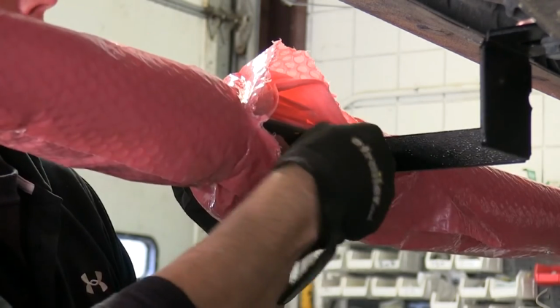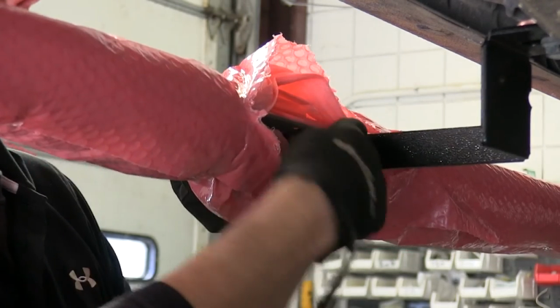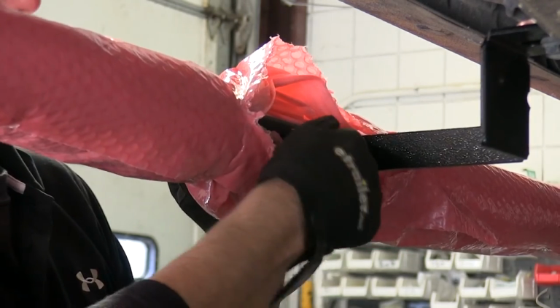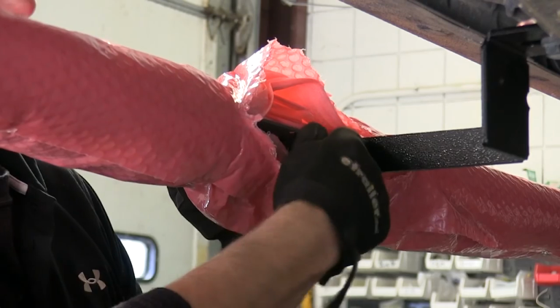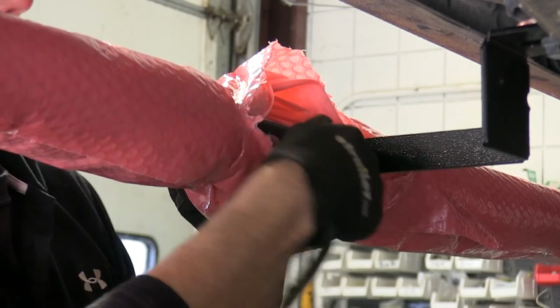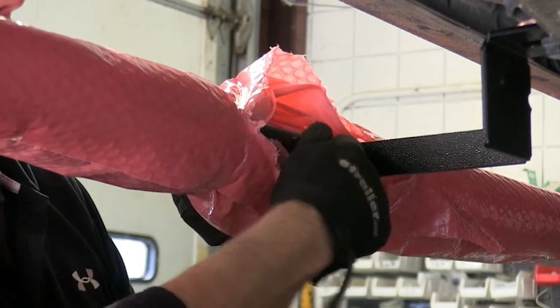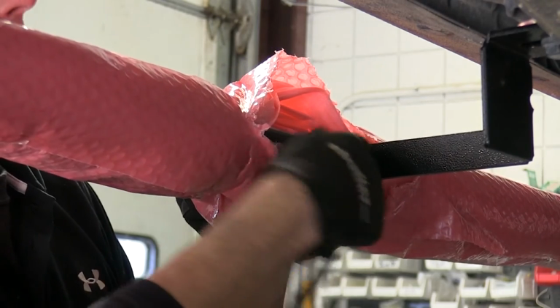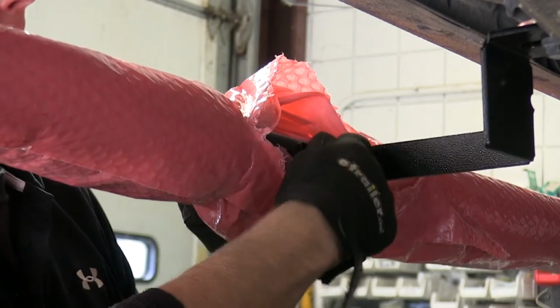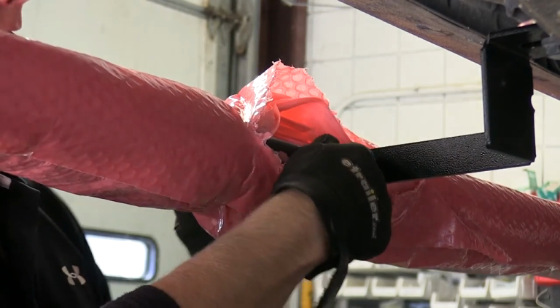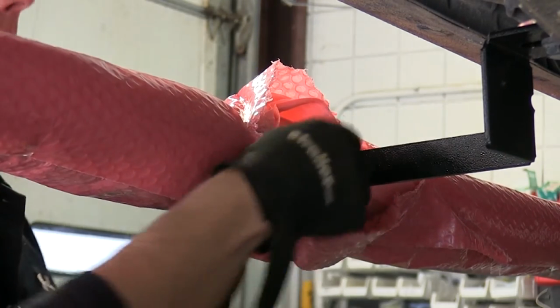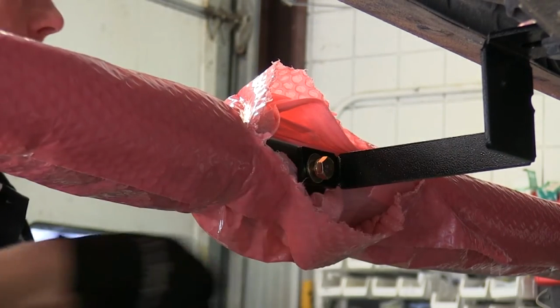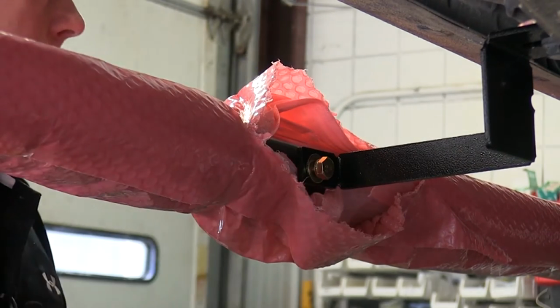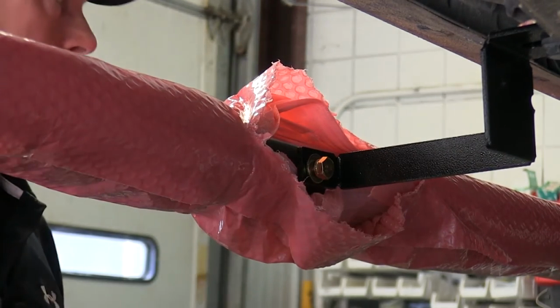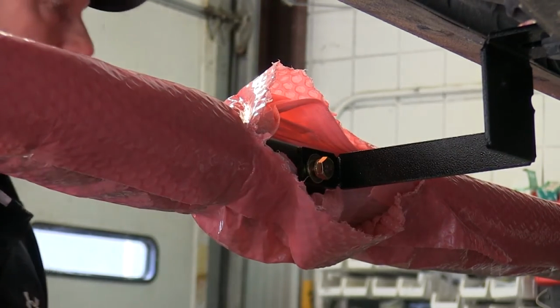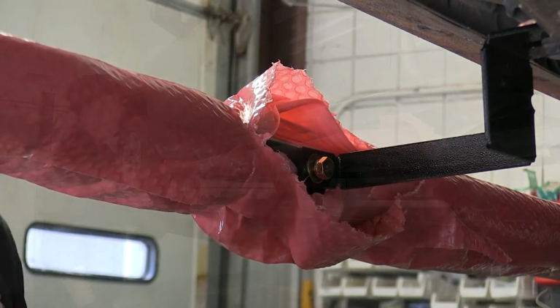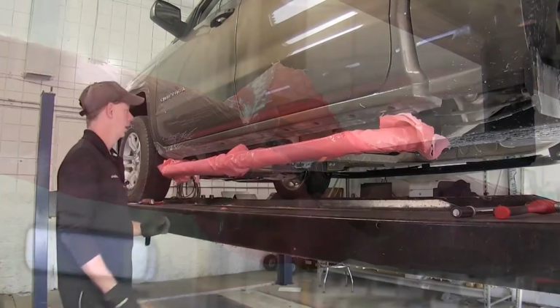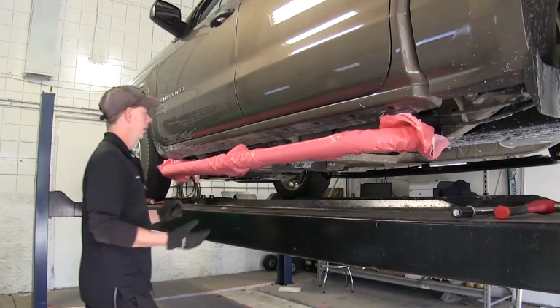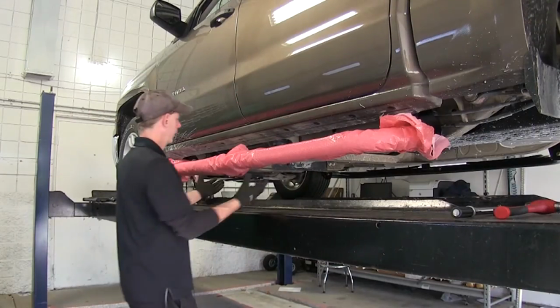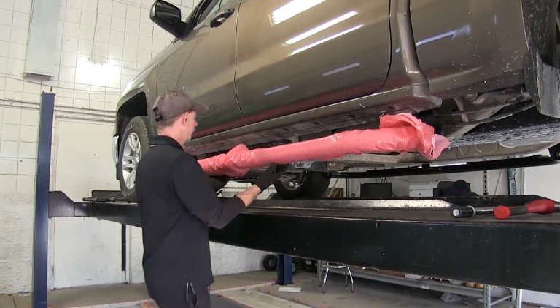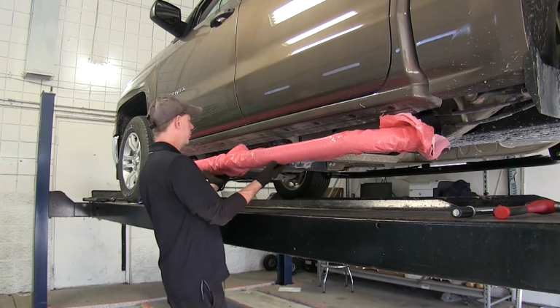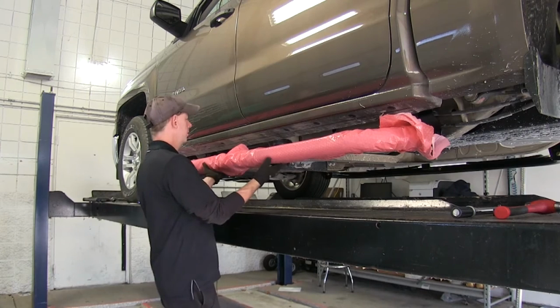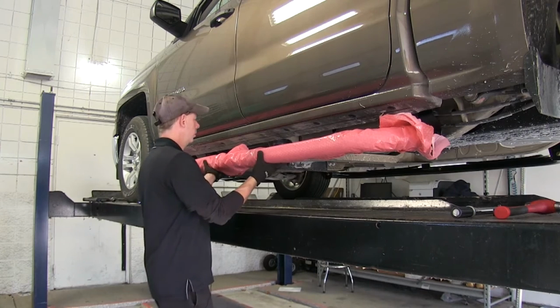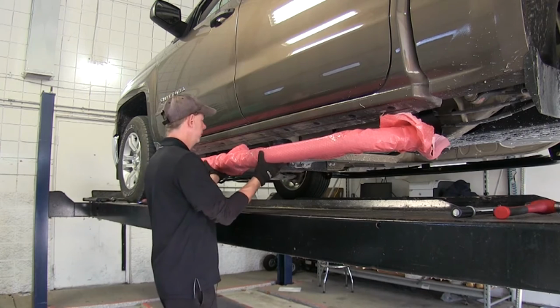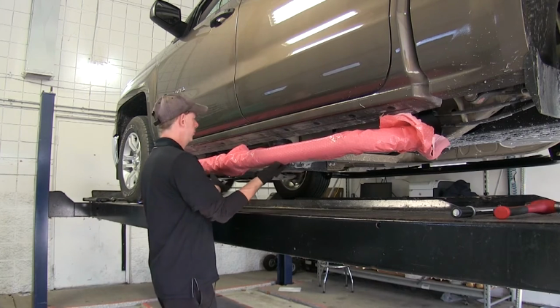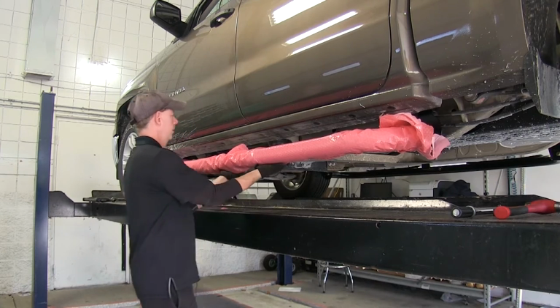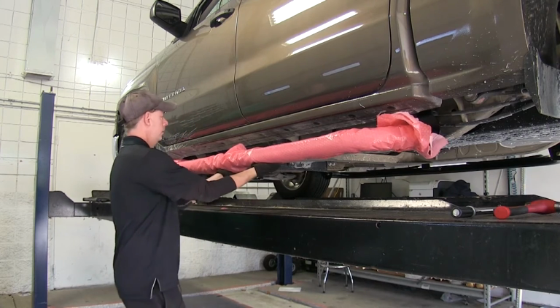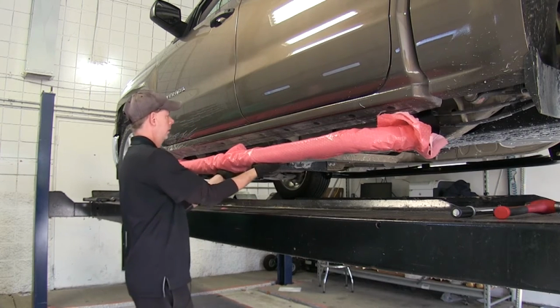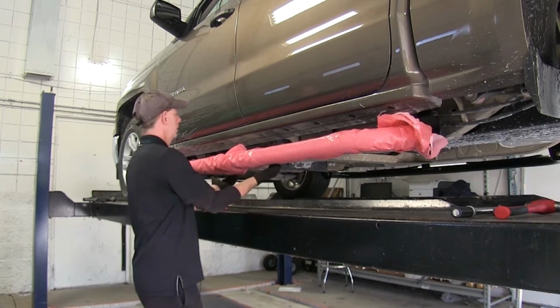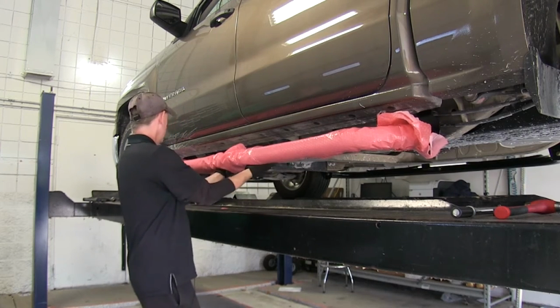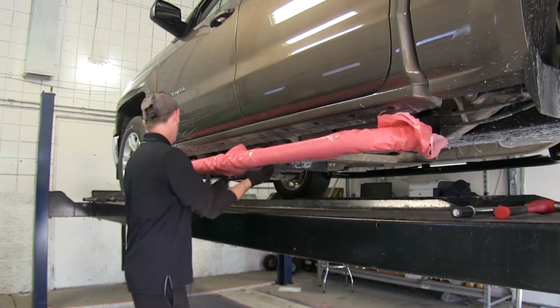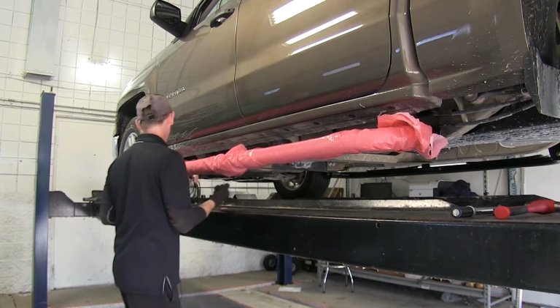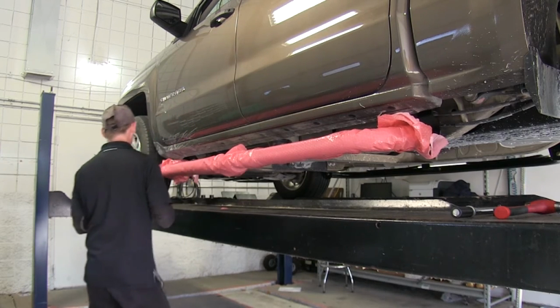We'll go ahead and take our fasteners, tighten them finger tight, then we'll adjust our brackets. With everything snugged up, we'll go ahead and move the boards the way we want them.